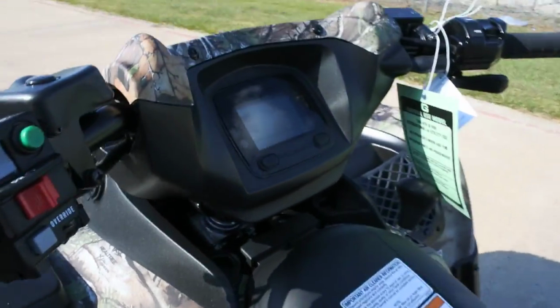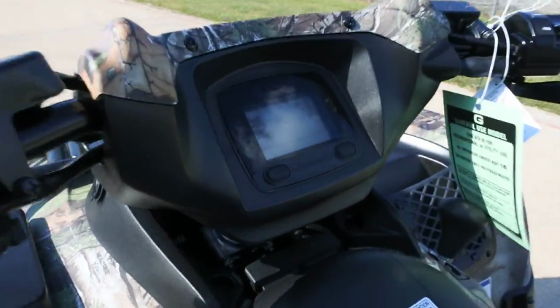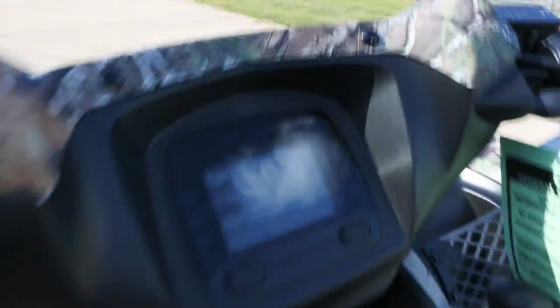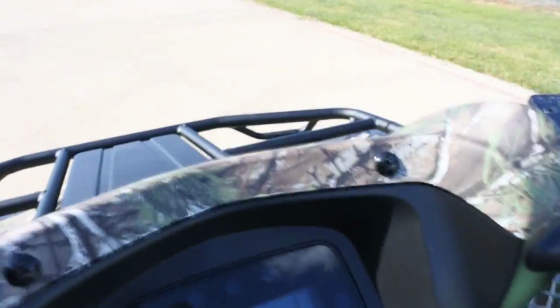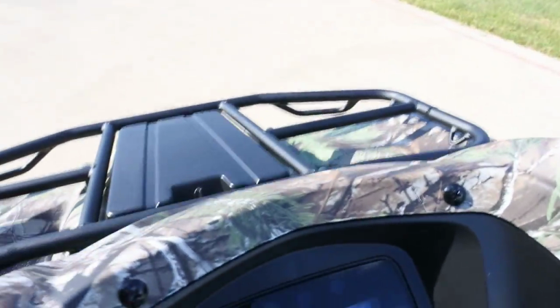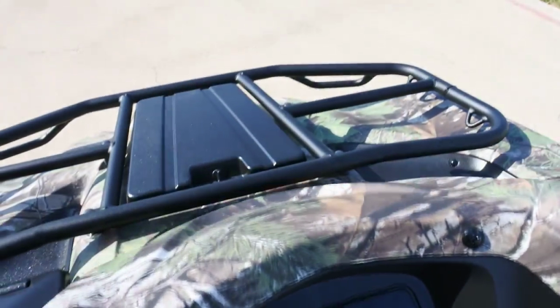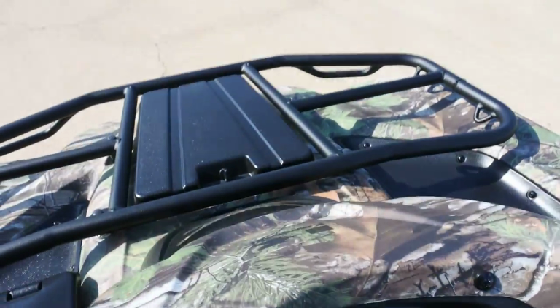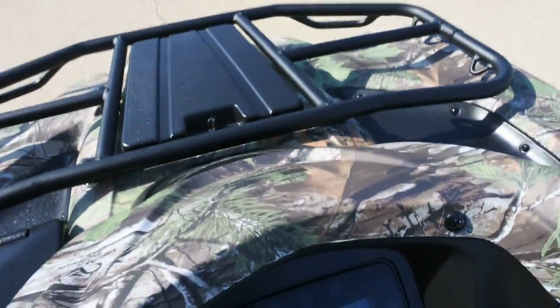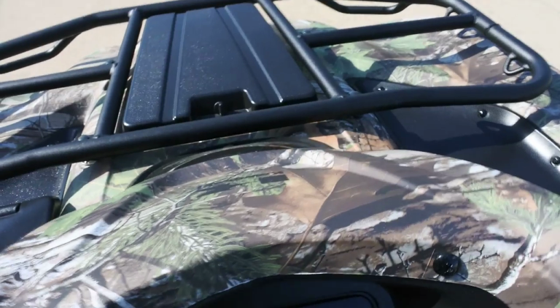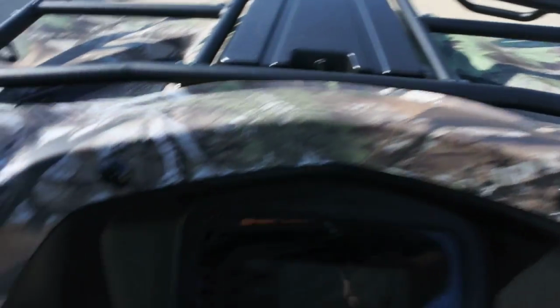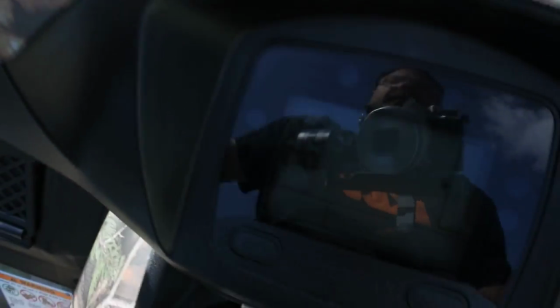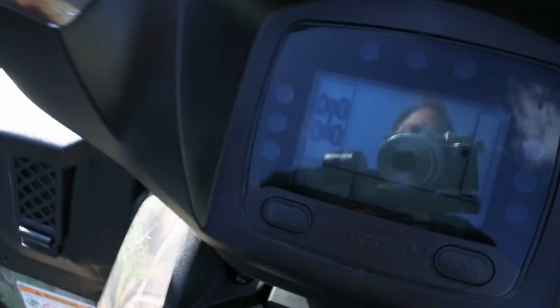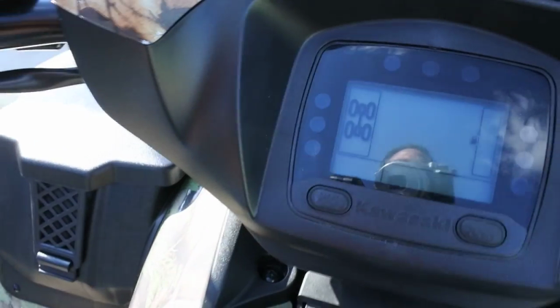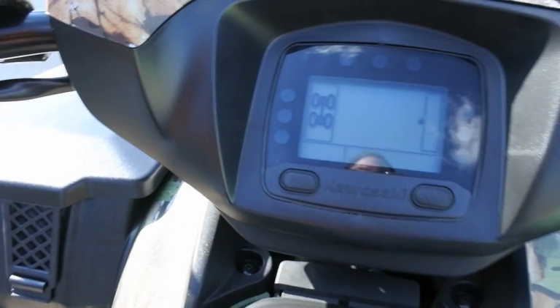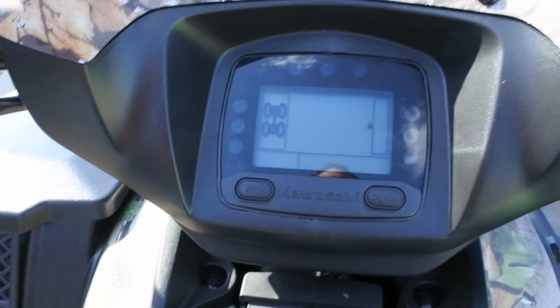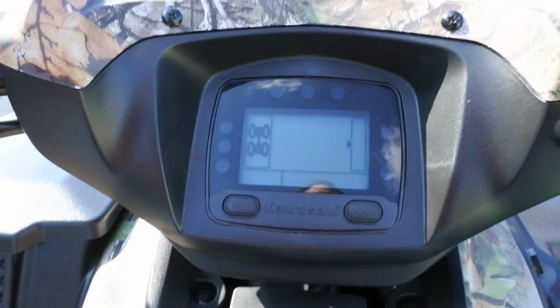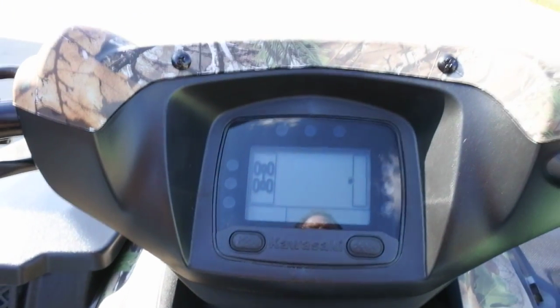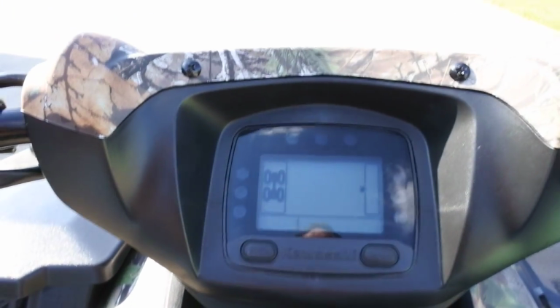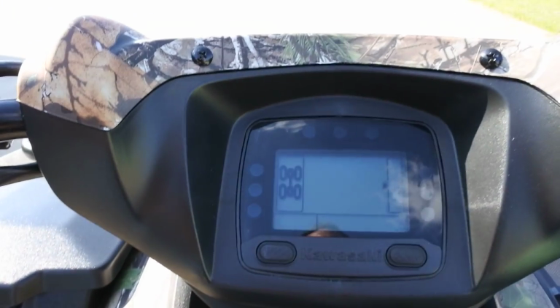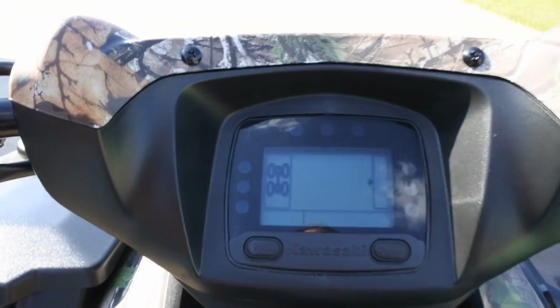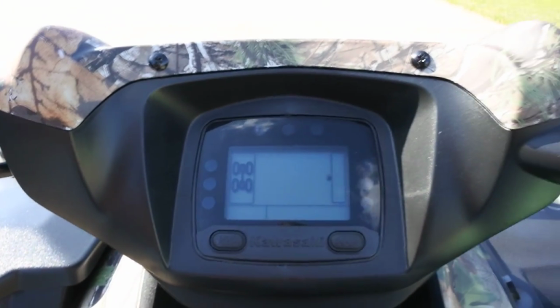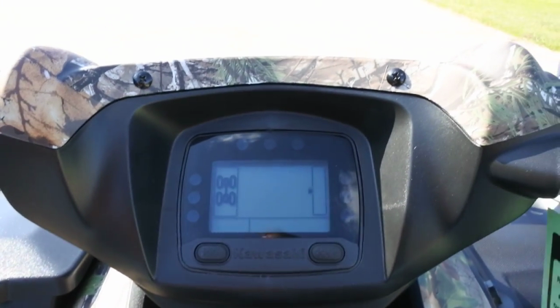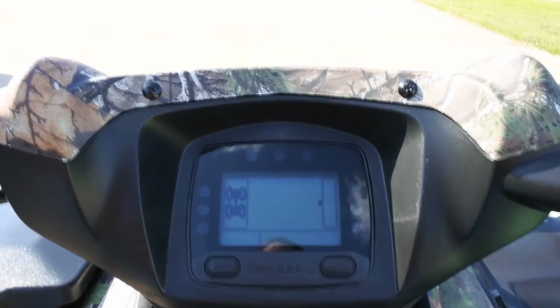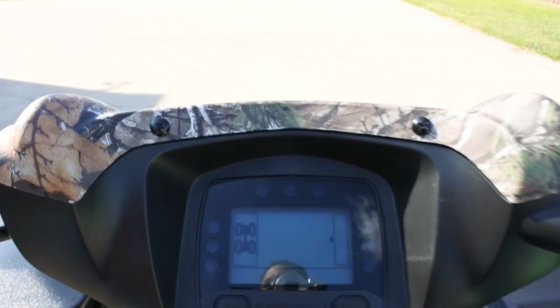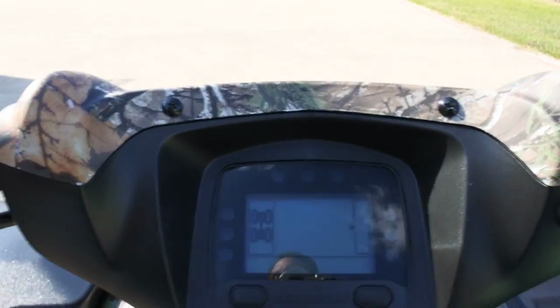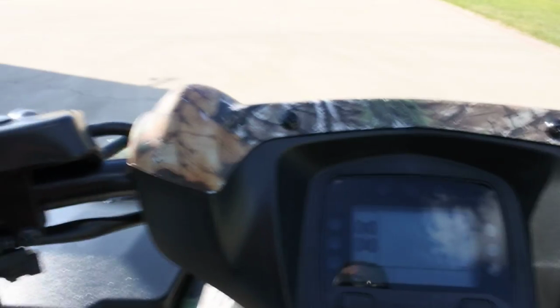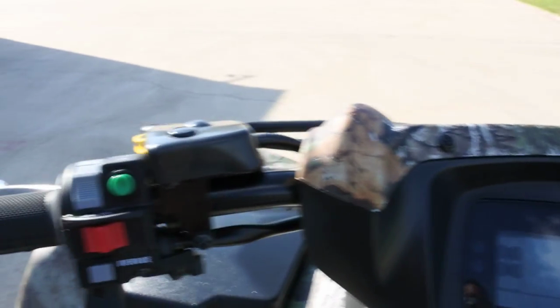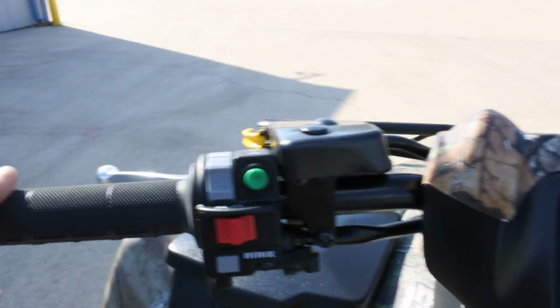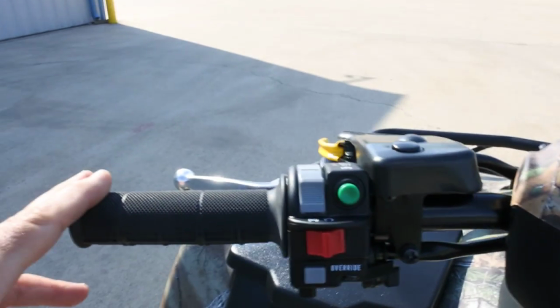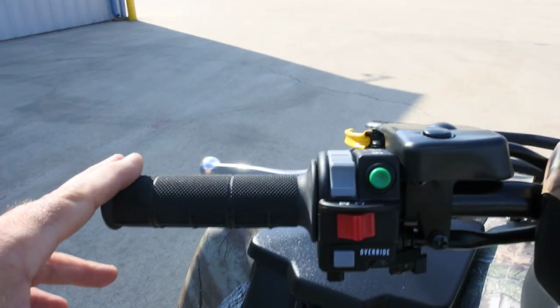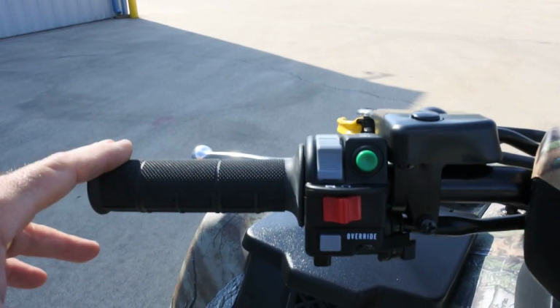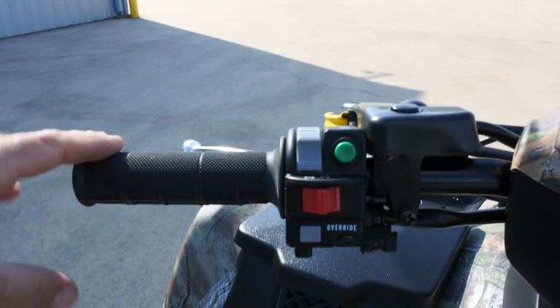12-volt power outlet. Digital display that tells you if you're in two-wheel drive or four-wheel drive, plus a fuel gauge, clock, hour meter, odometer, and all of that good stuff.